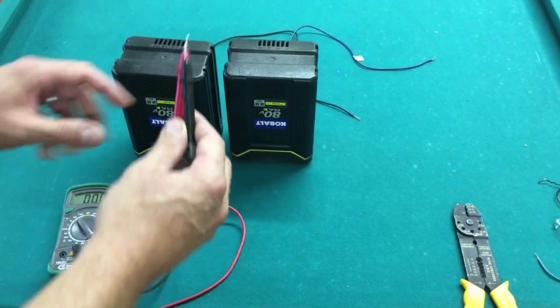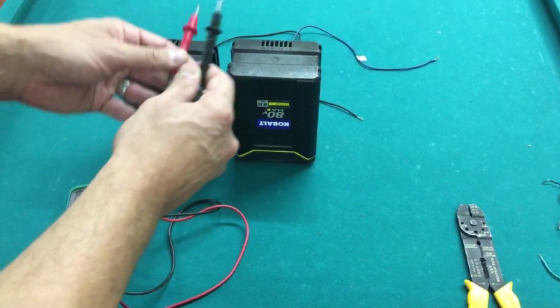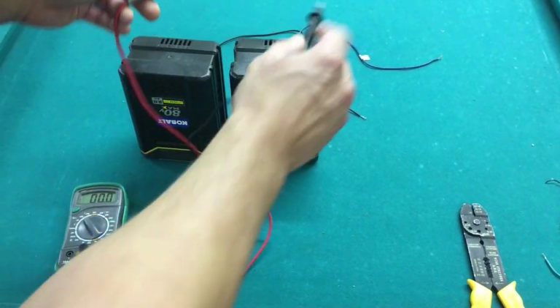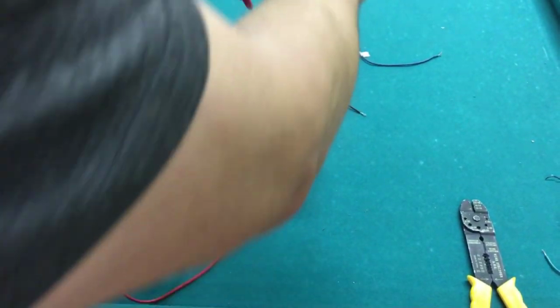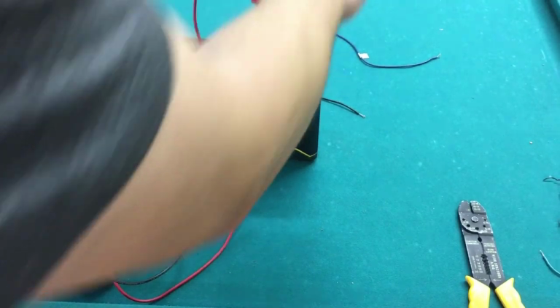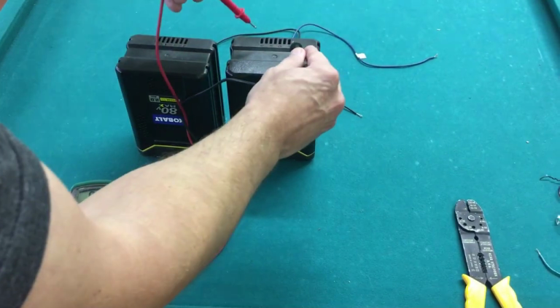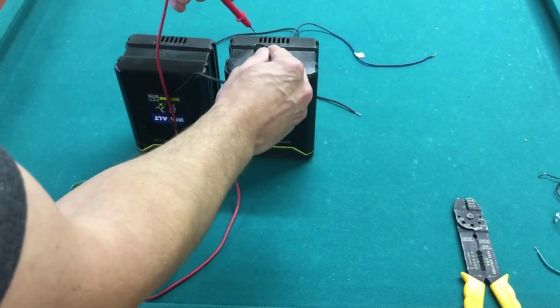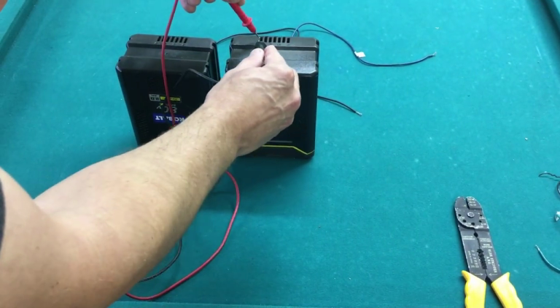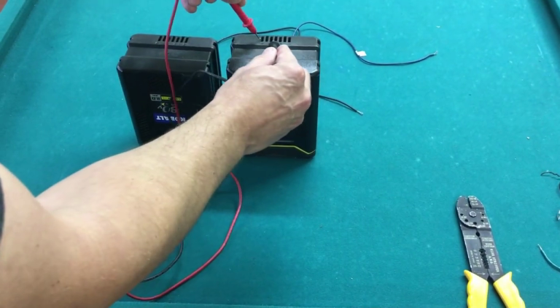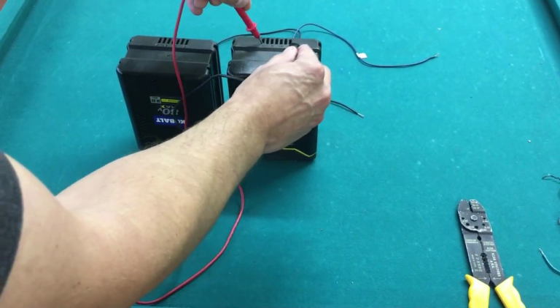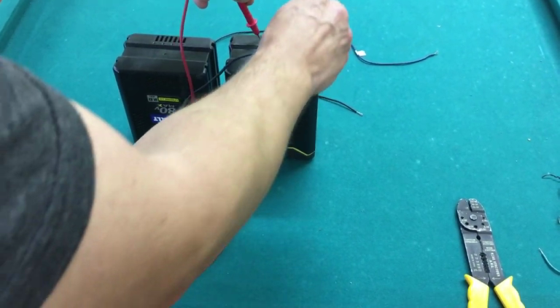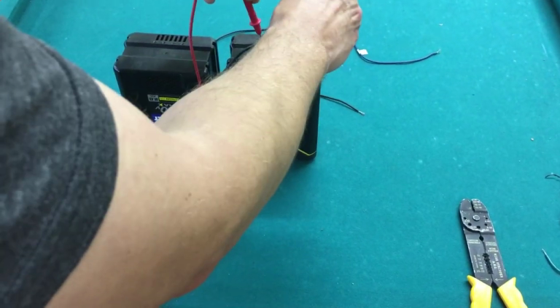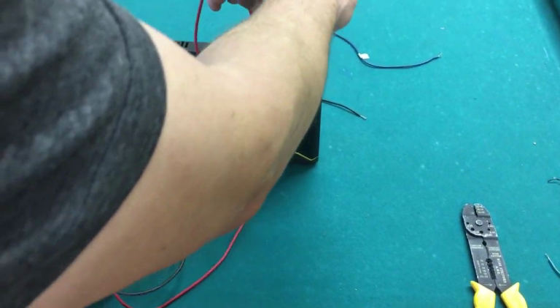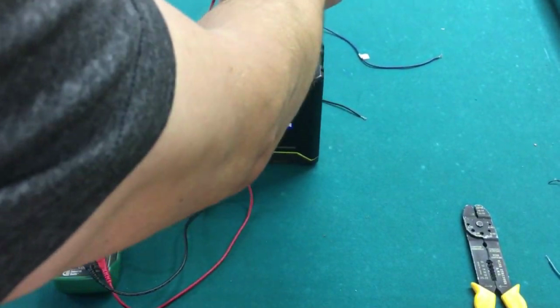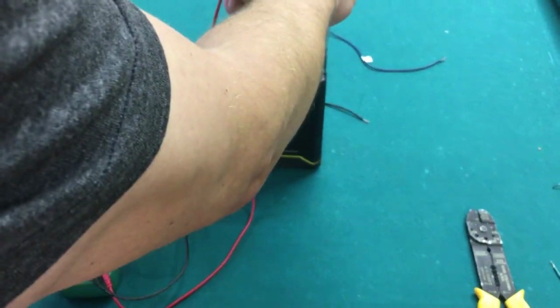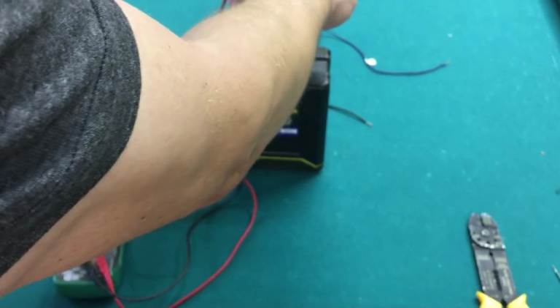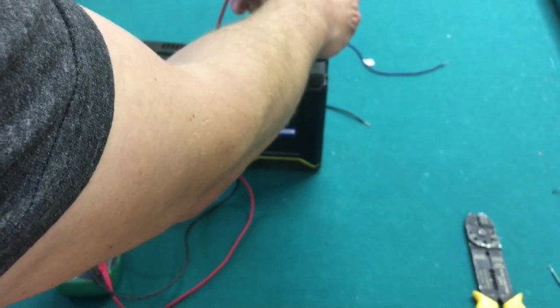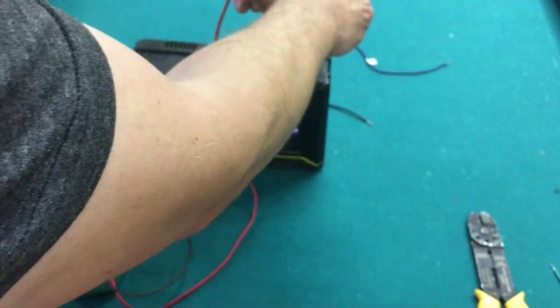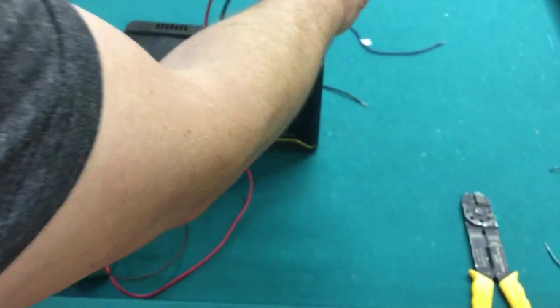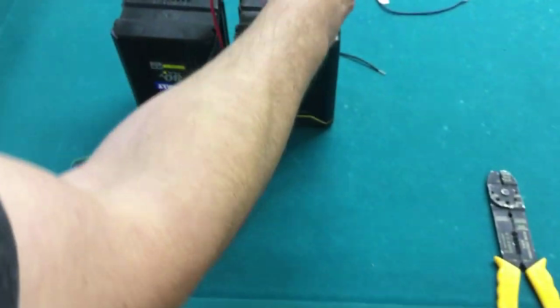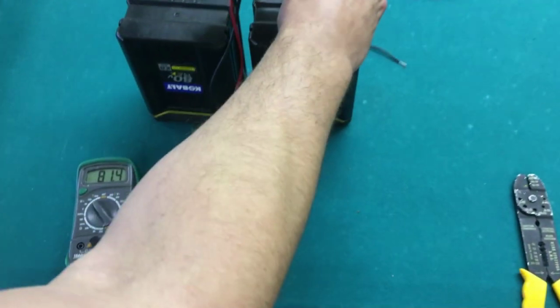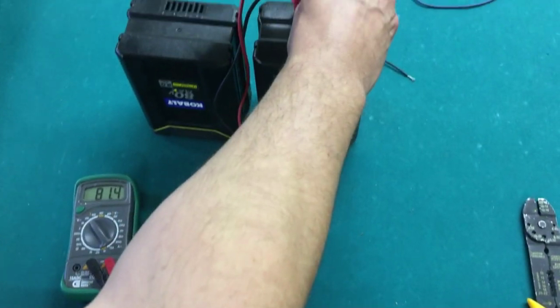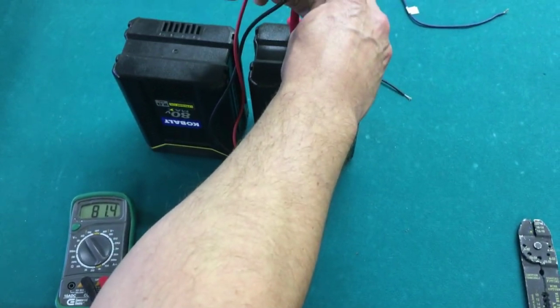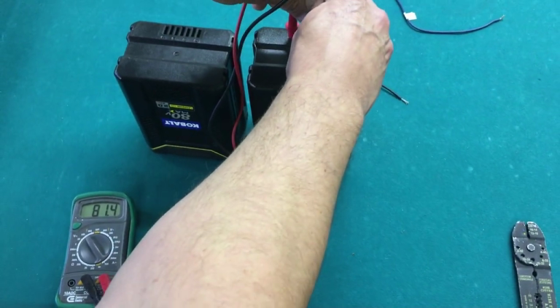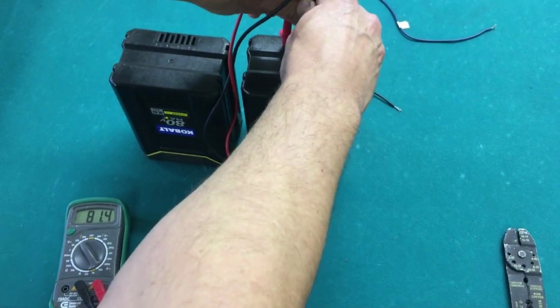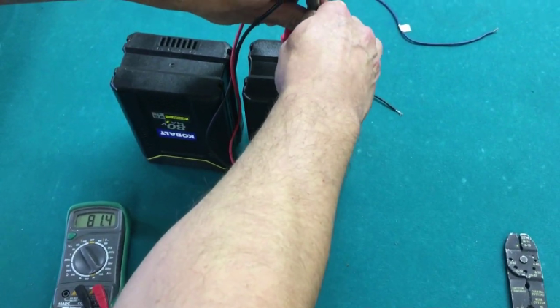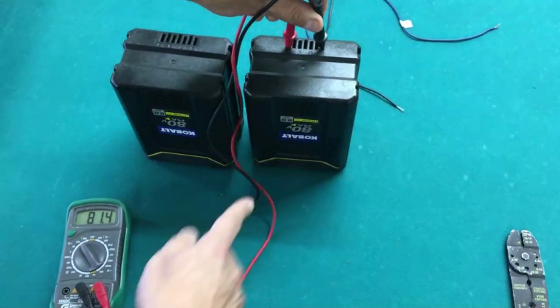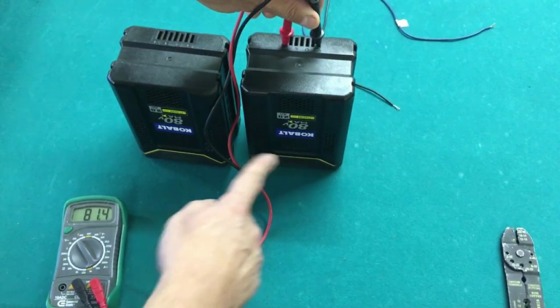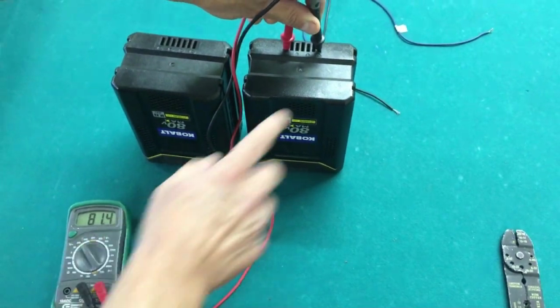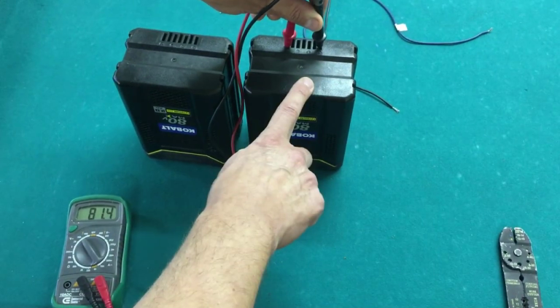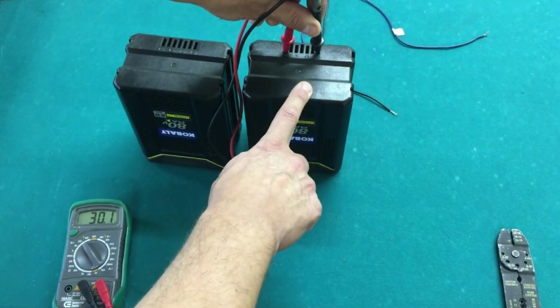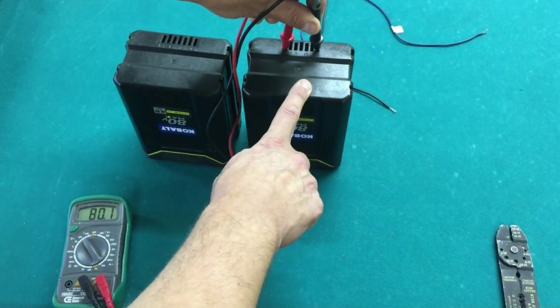So once I've set it to 200, I'm going to go in — there's a plus and a minus right inside here. All the batteries have this. Right there you can see it's sitting at 81.4 volts — that's over the 80 volts. So this battery on the right is good.